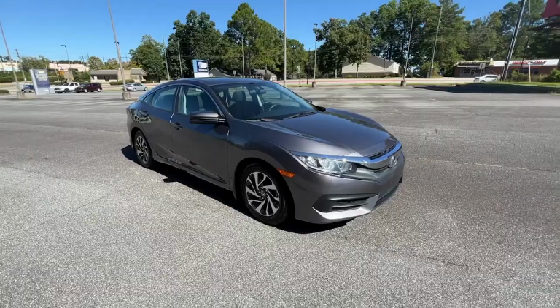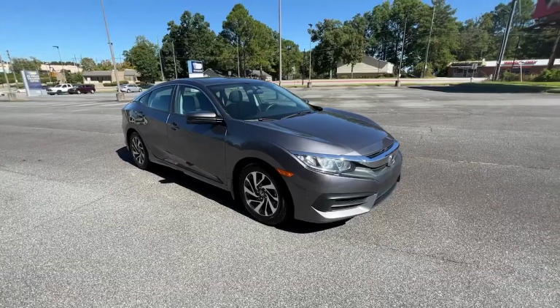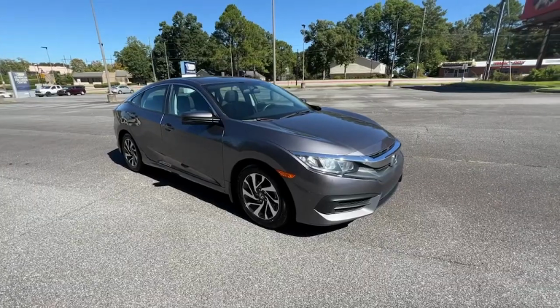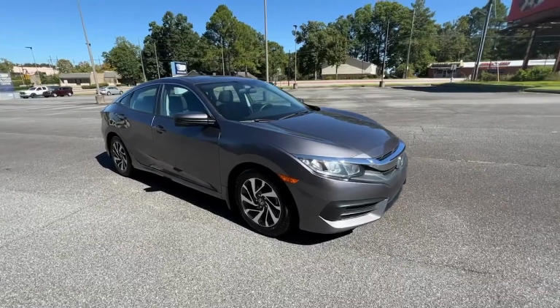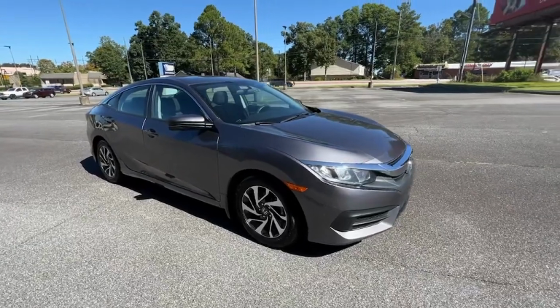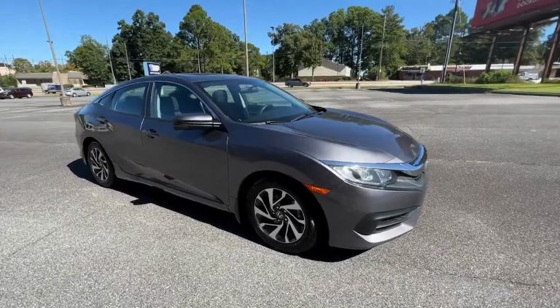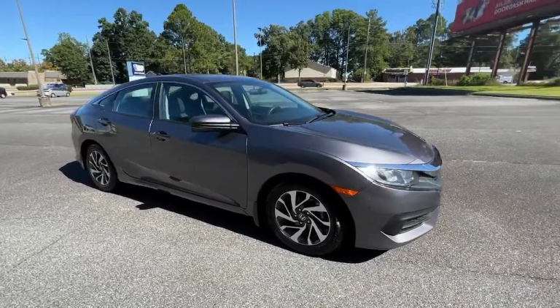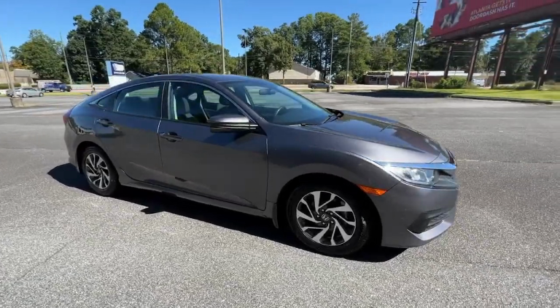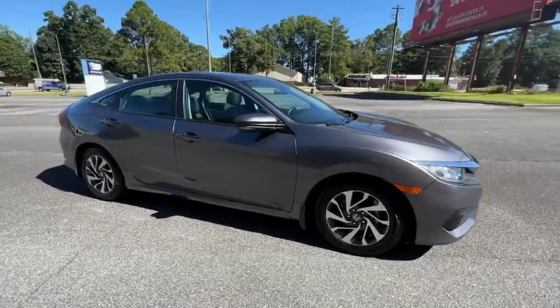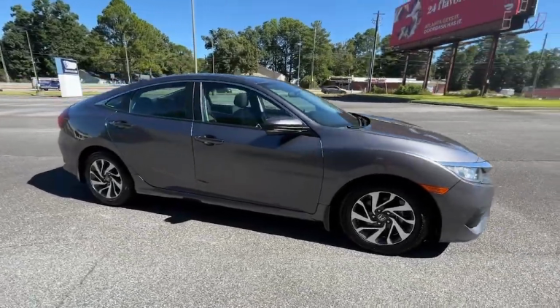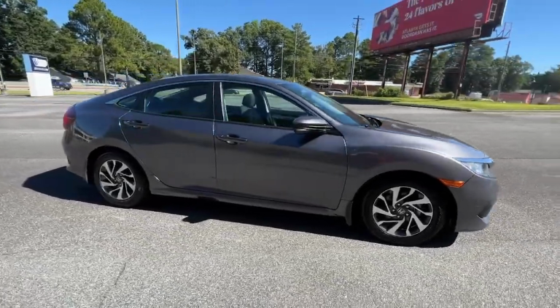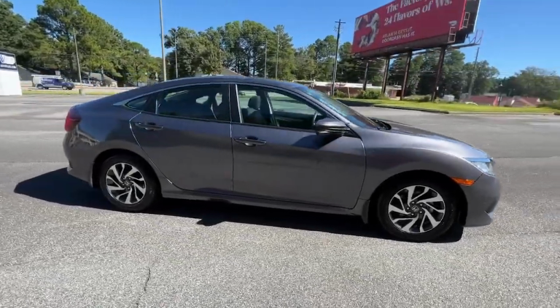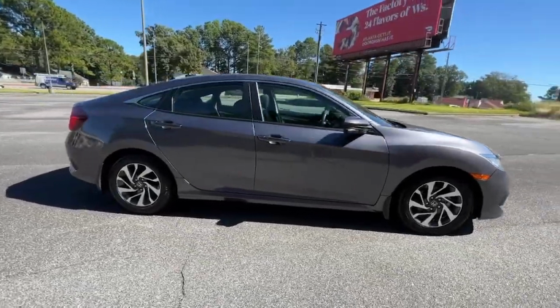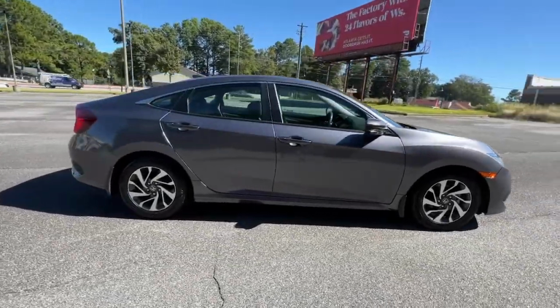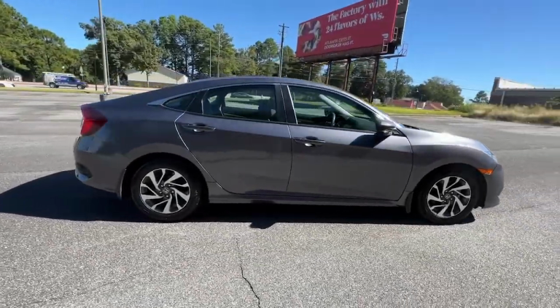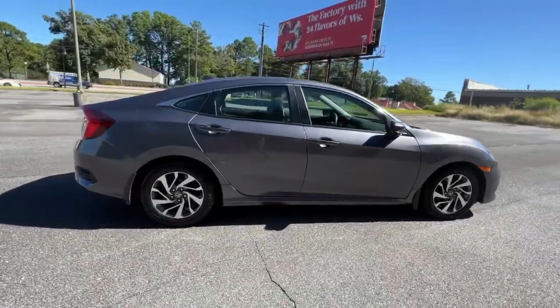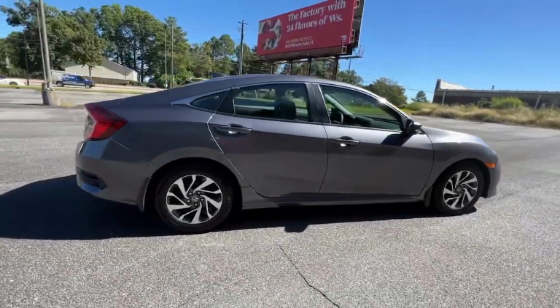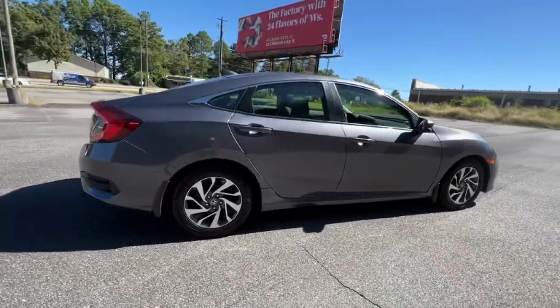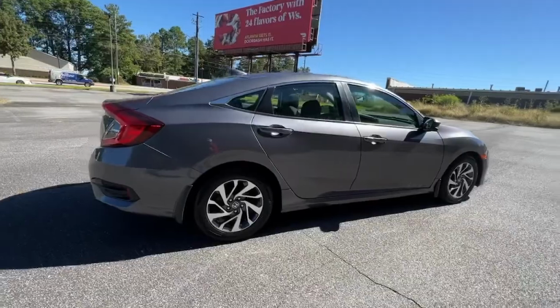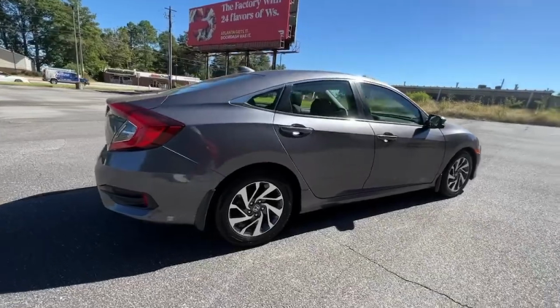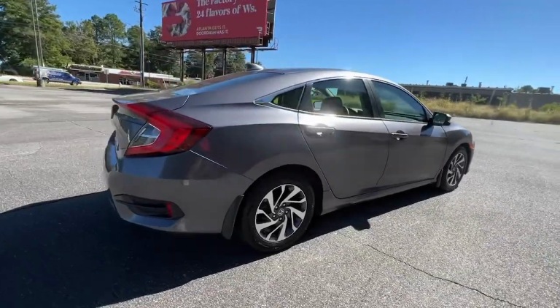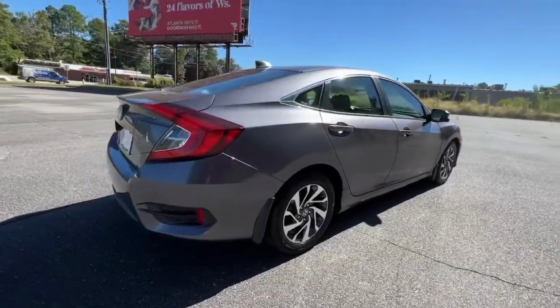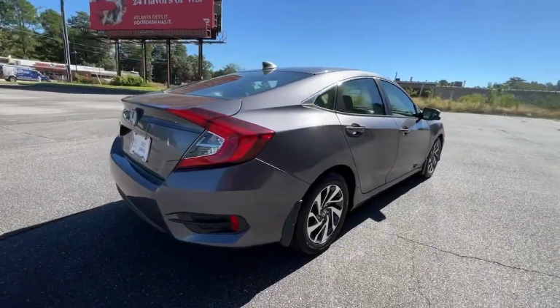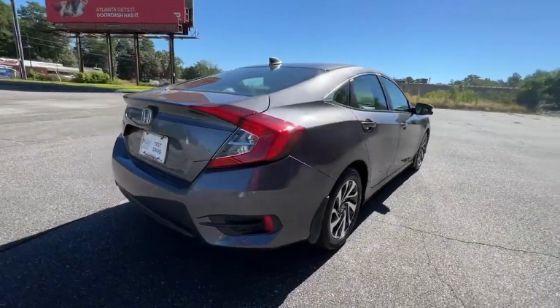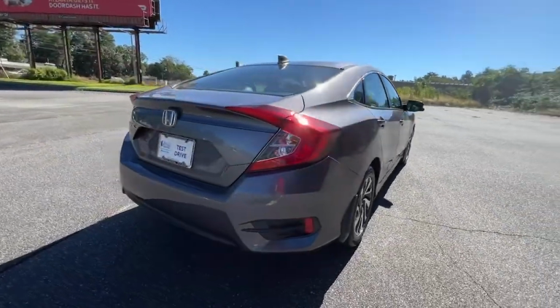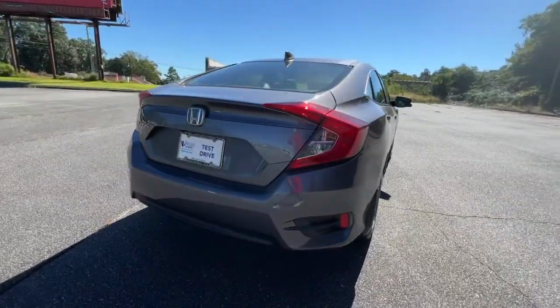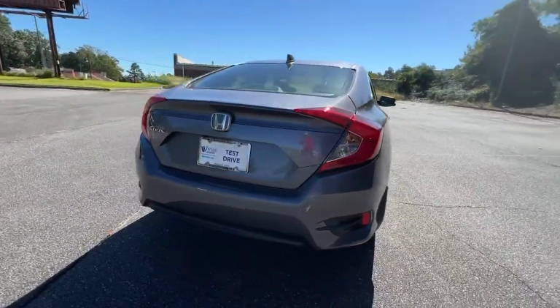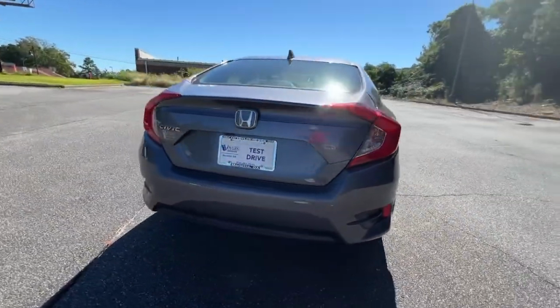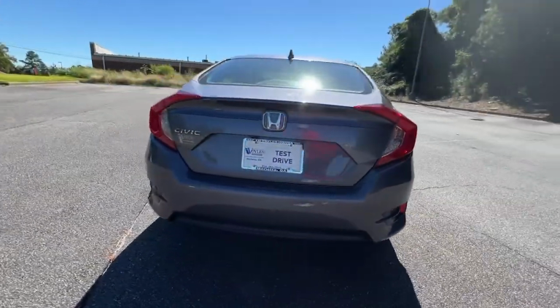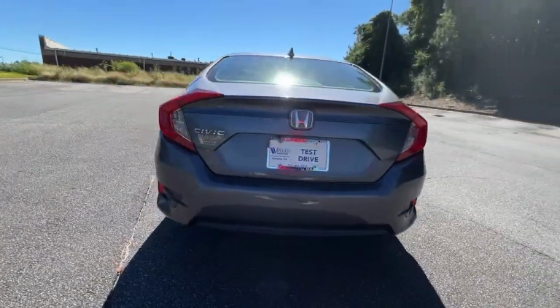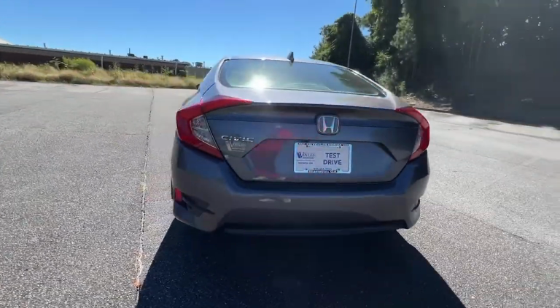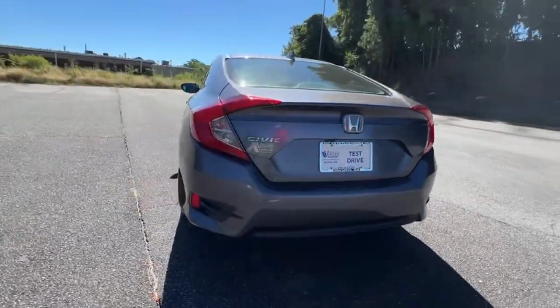Get into the 2018 Honda Civic. With less than 60,000 miles on the odometer, this vehicle stands out from the rest.